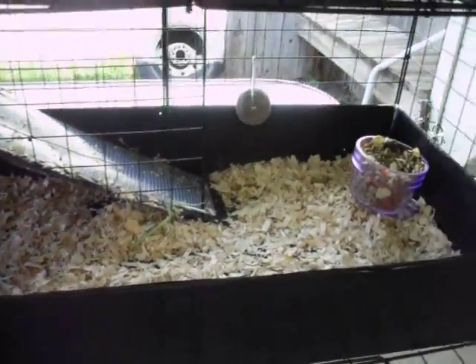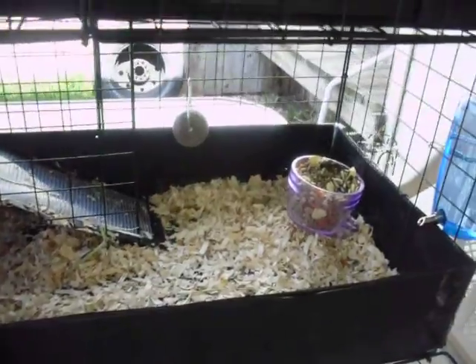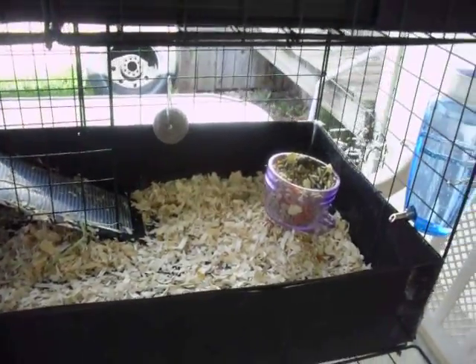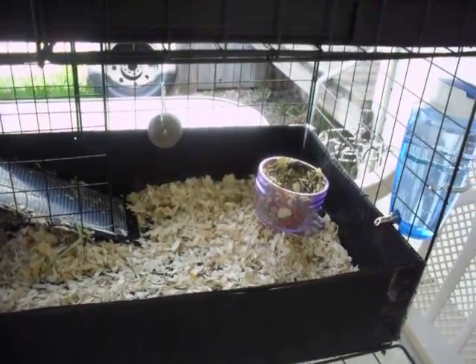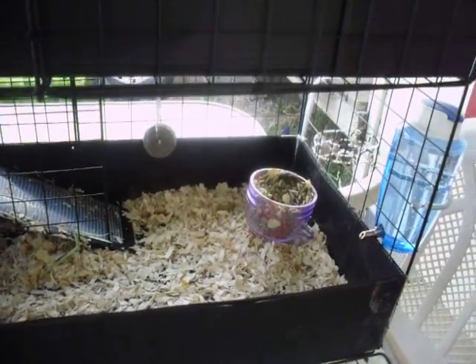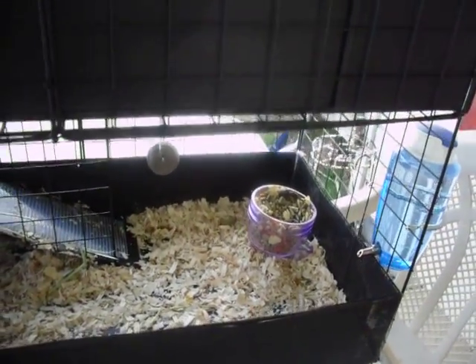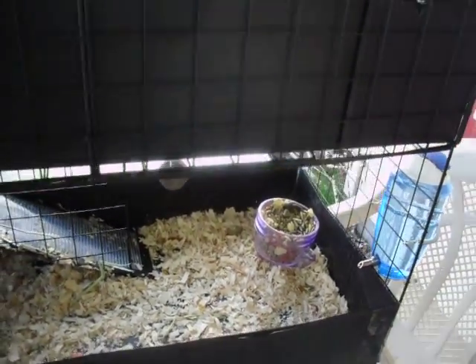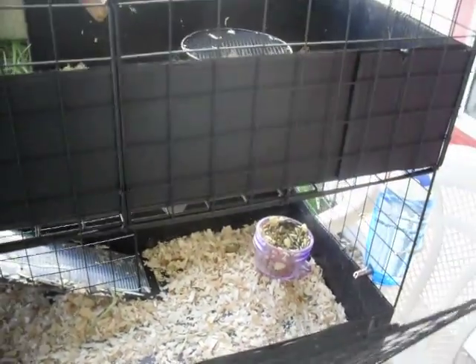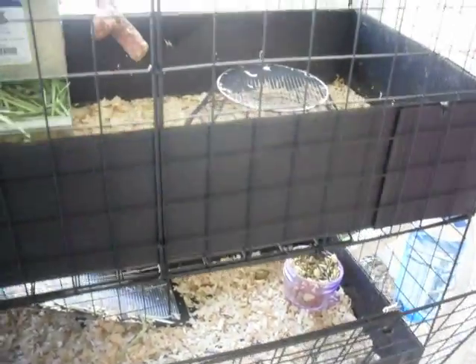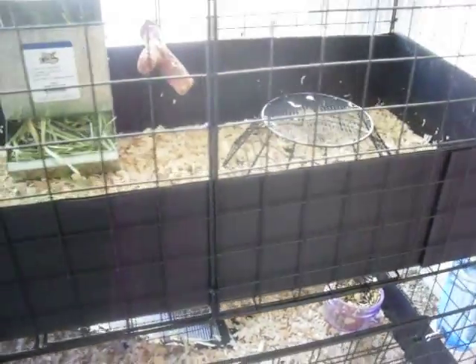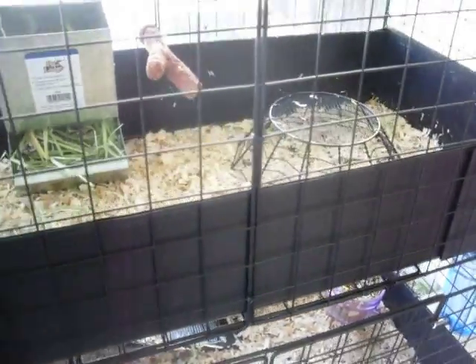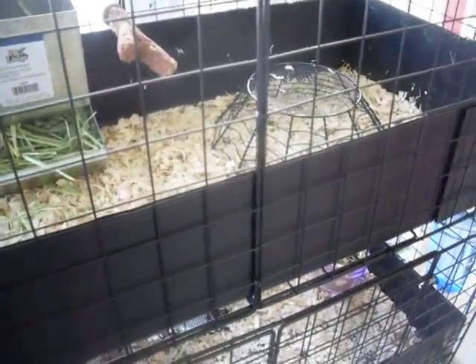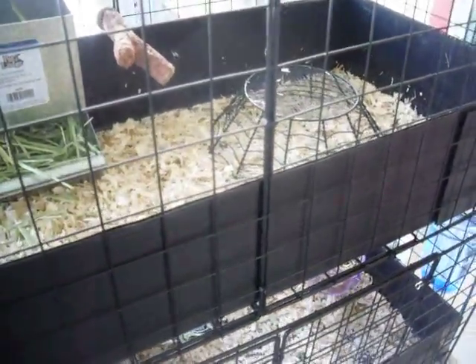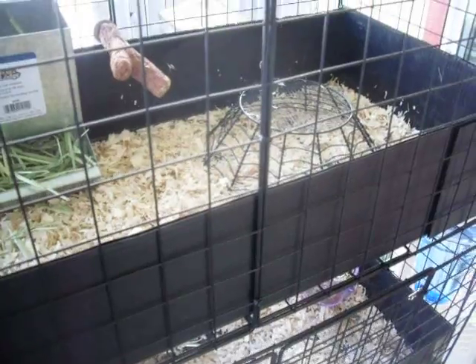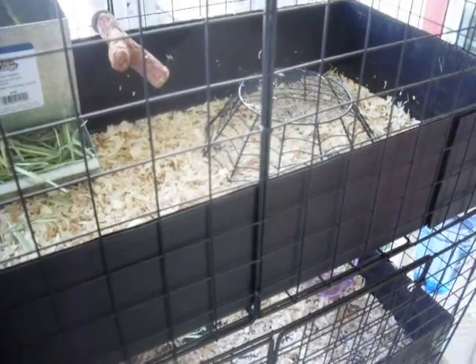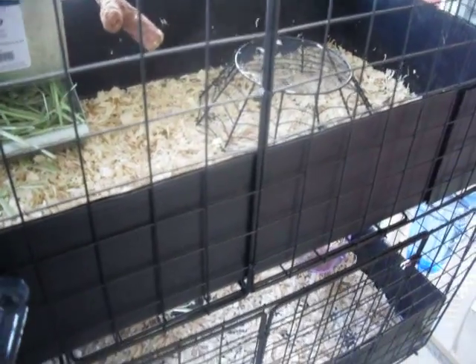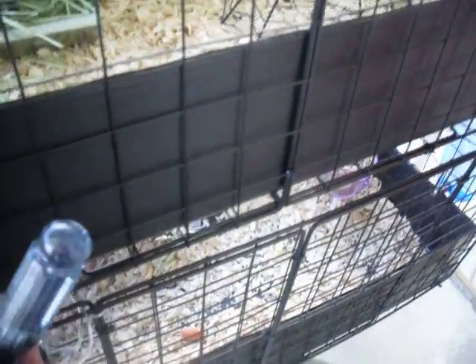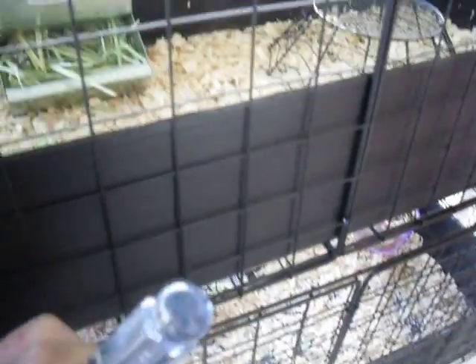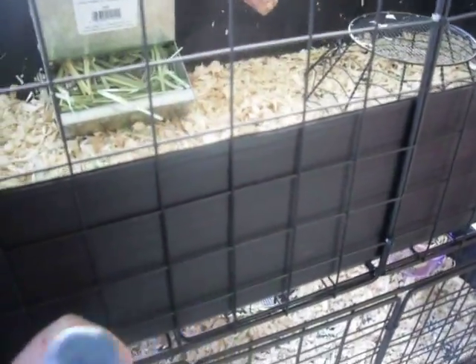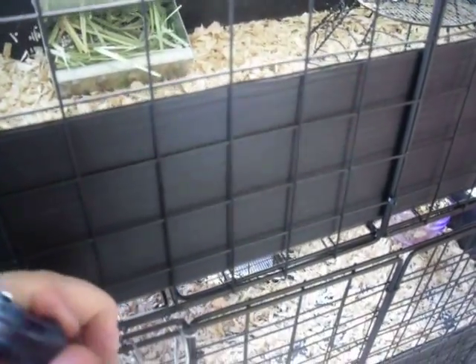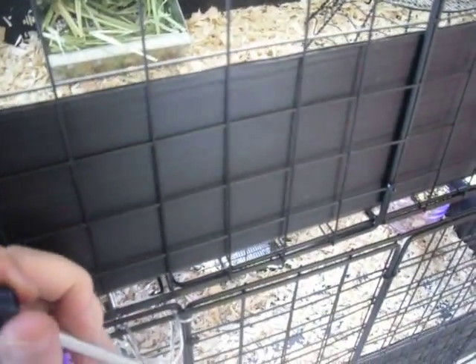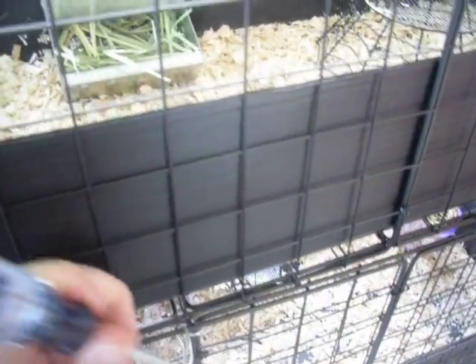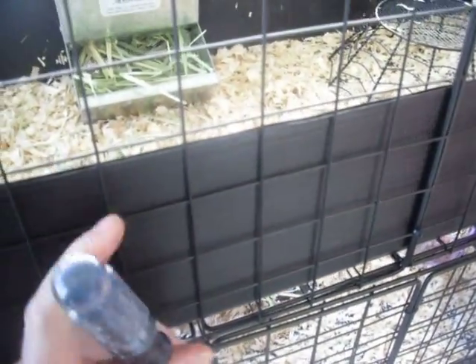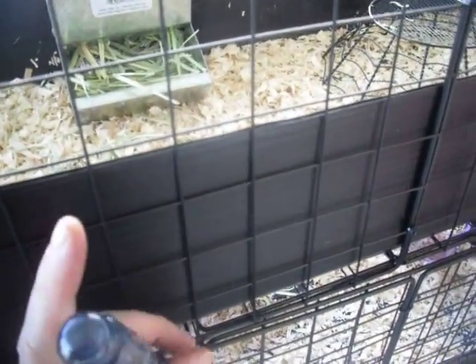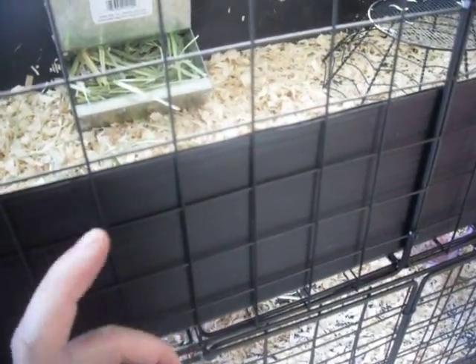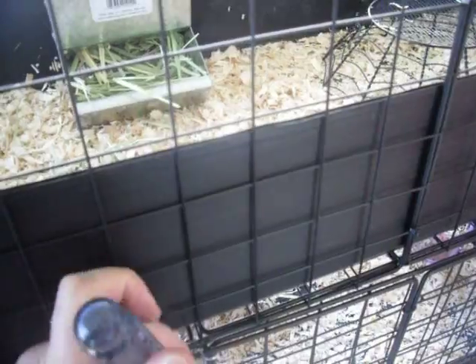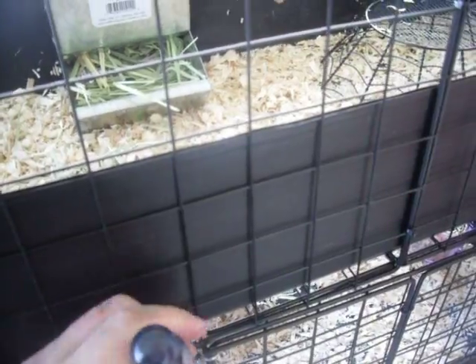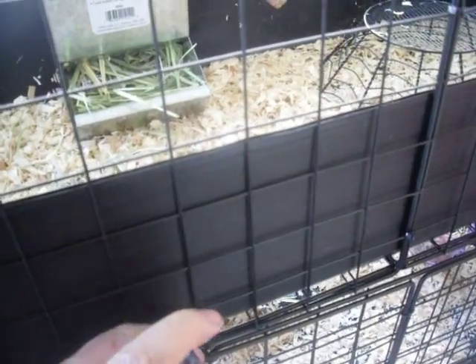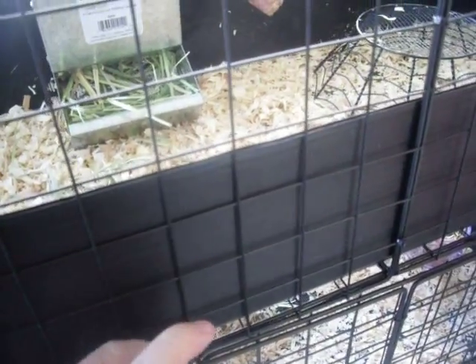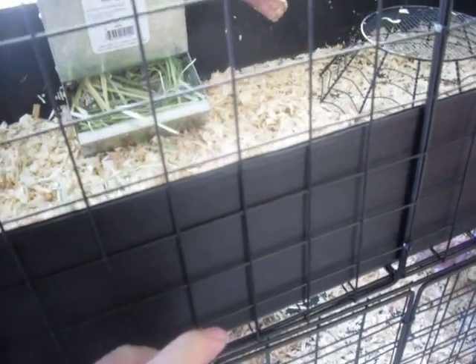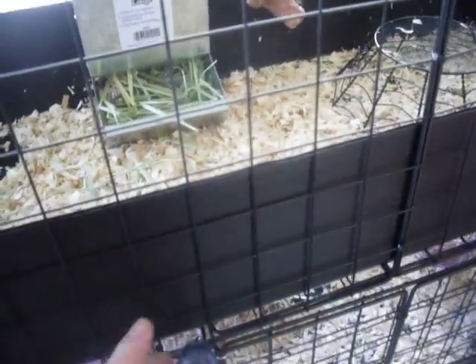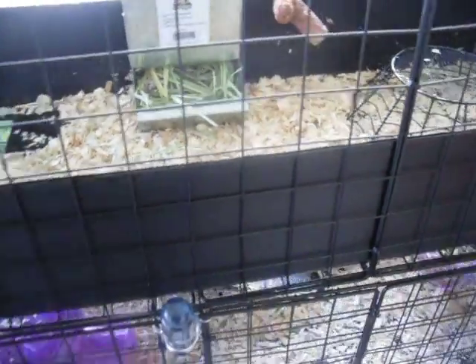So this is our cage, which definitely gives the guinea pig a lot more room than the cage we had before. I just got it built last night and this morning.